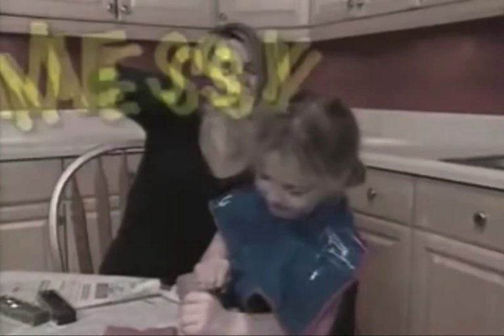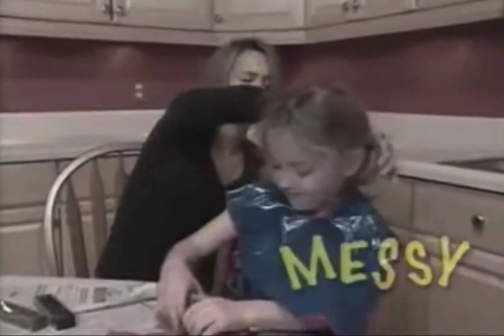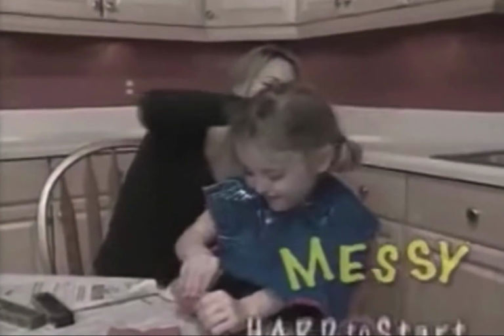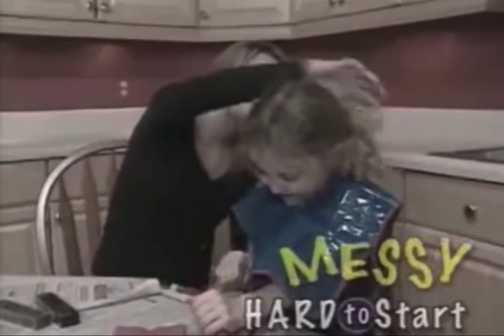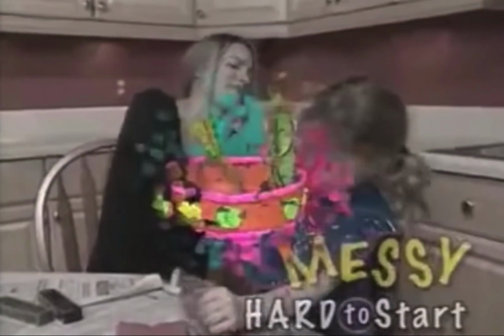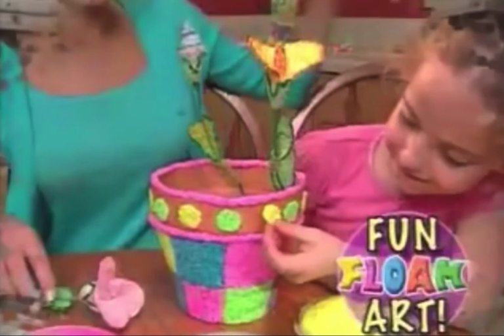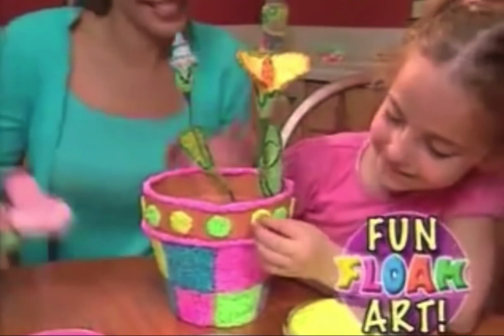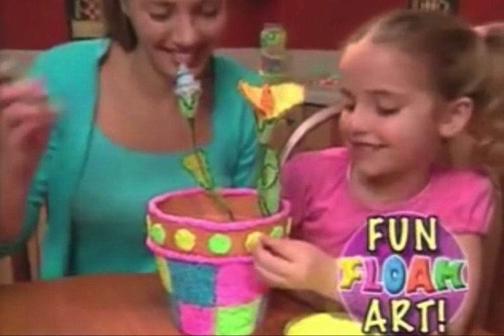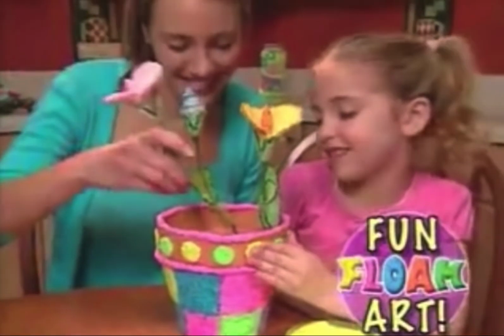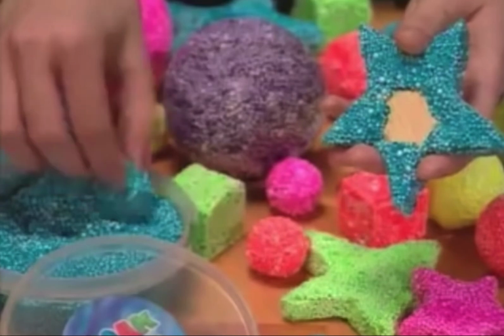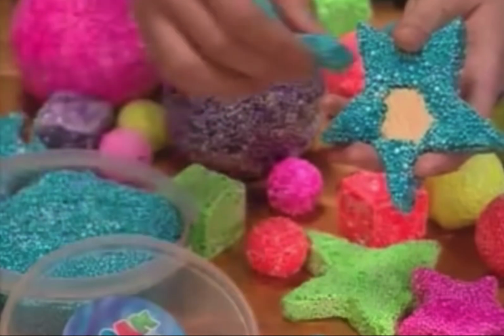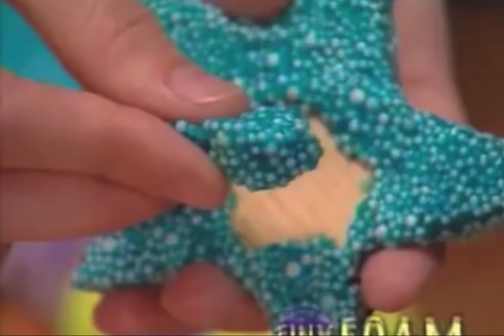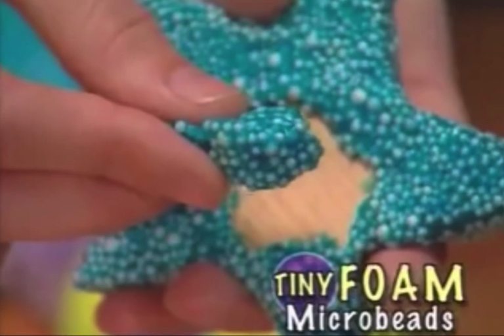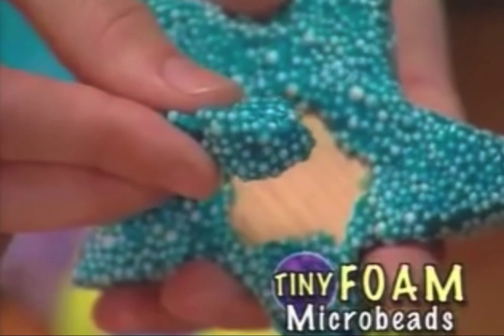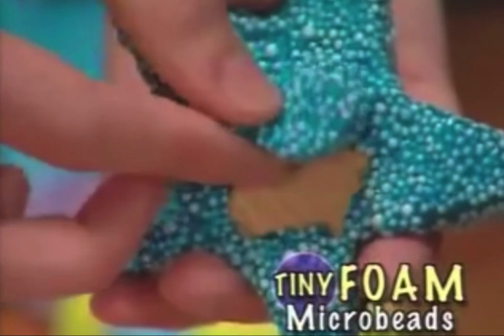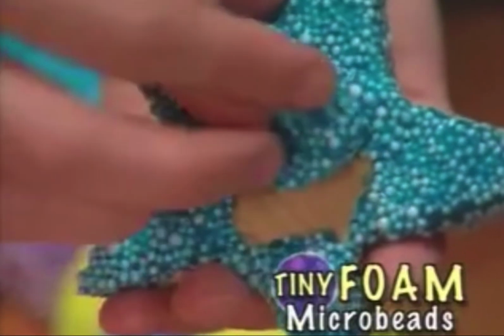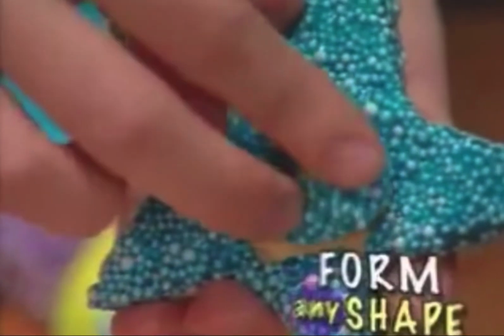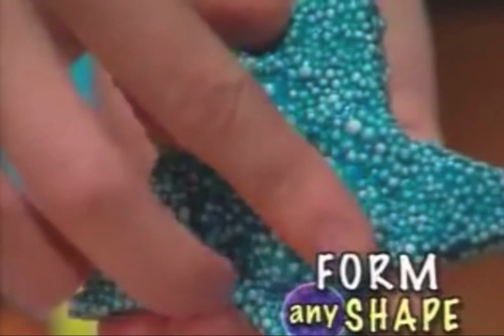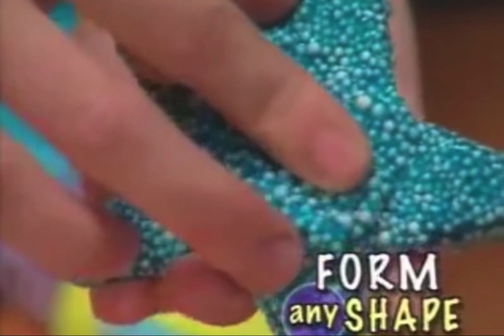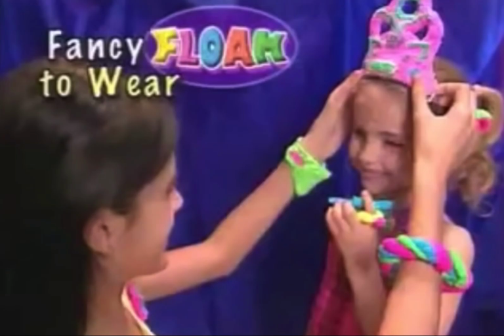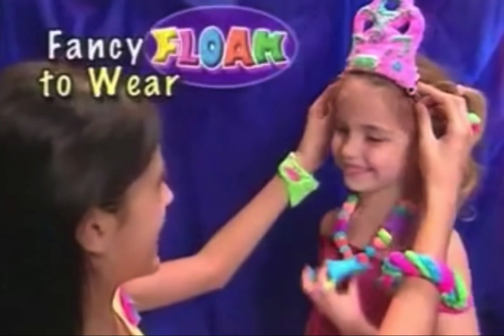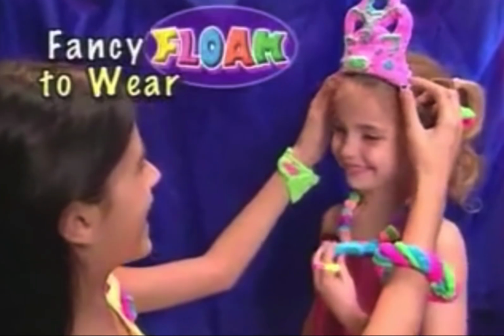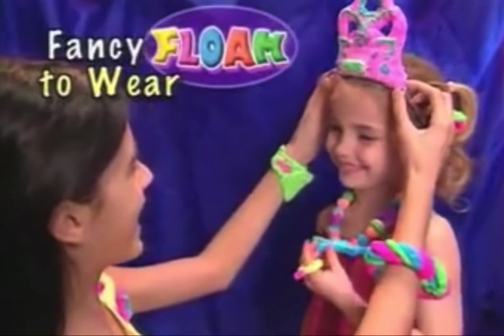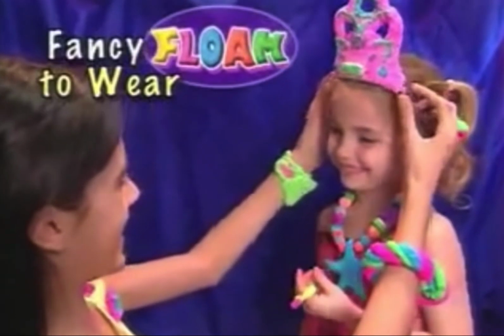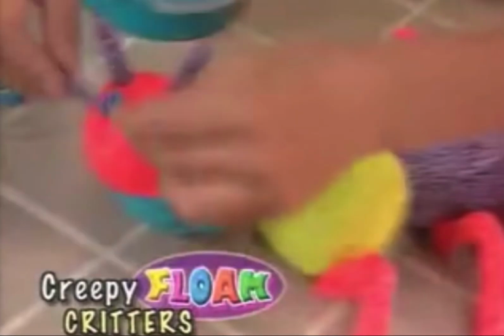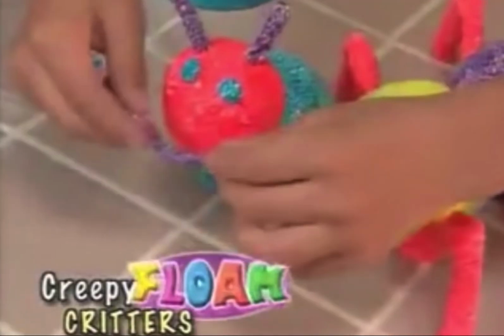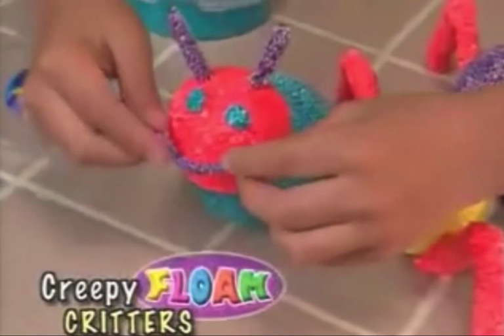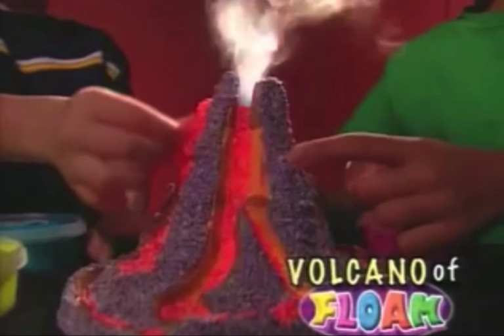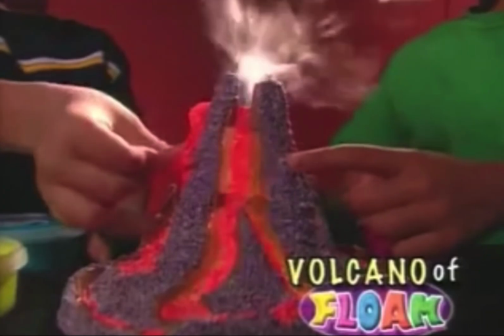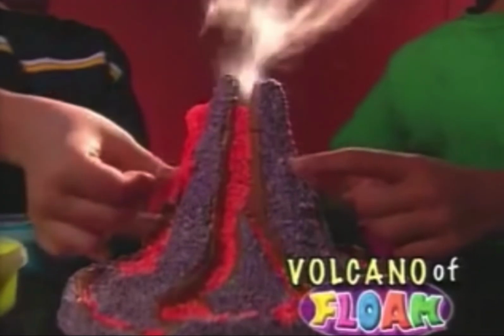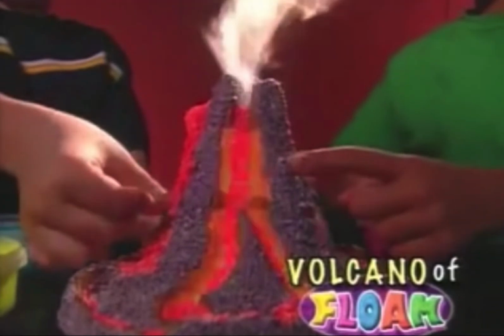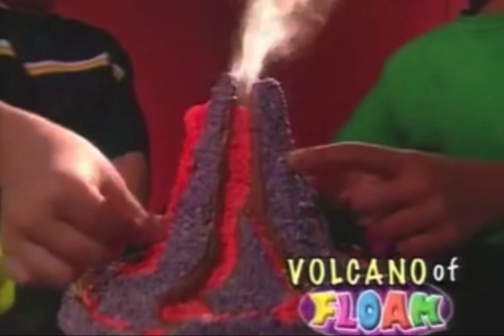Look, clay is messy and hard to start, but floam turns fun into a work of art. Check it out. Tiny foam microbeads magically stick together and form to any shape you want. Now craft fancy floam to wear. Model creepy floam critters or build an erupting volcano of floam.